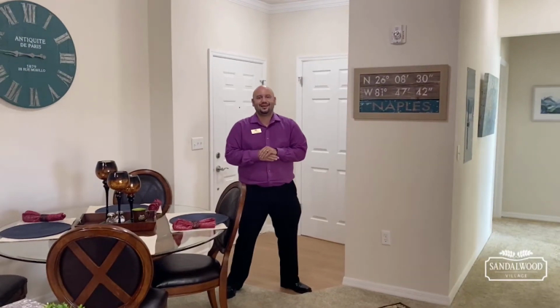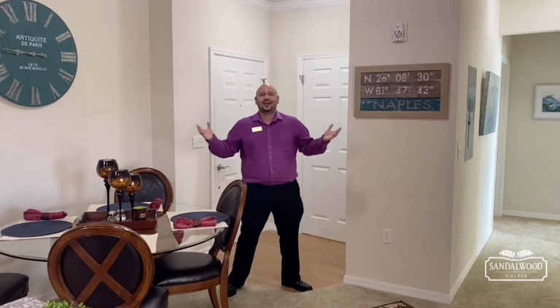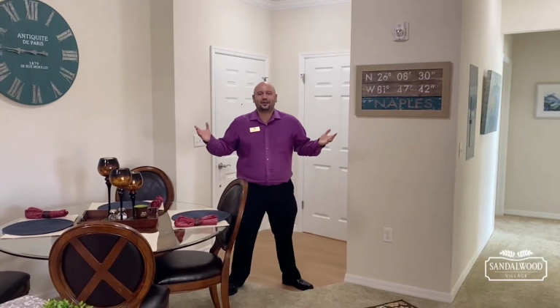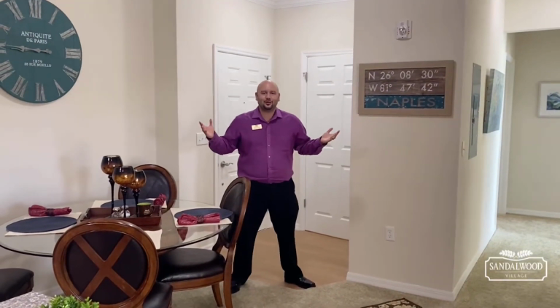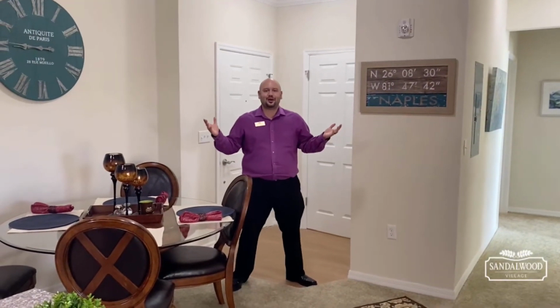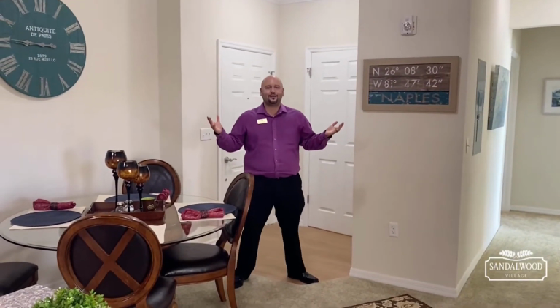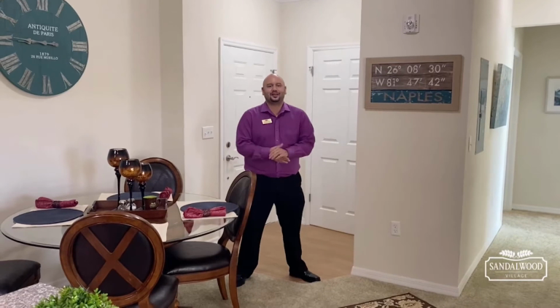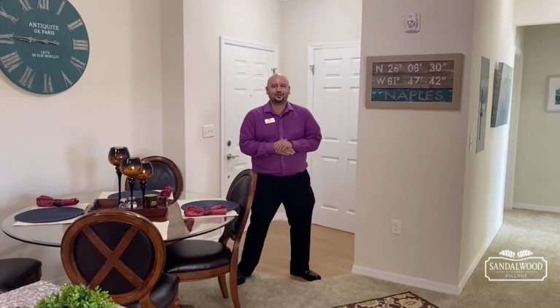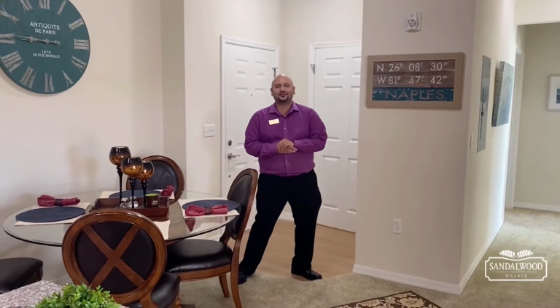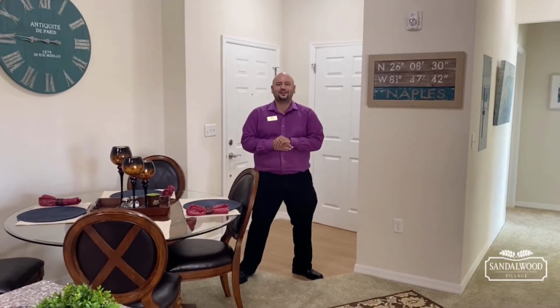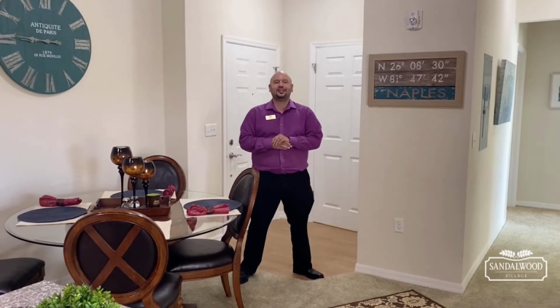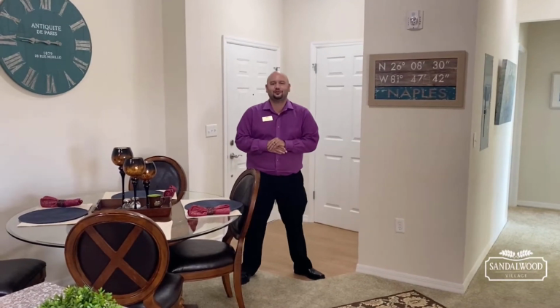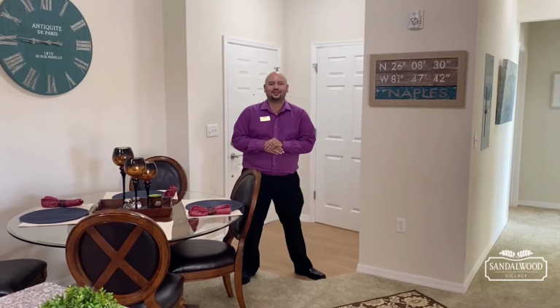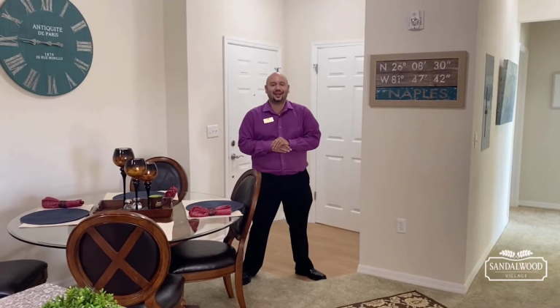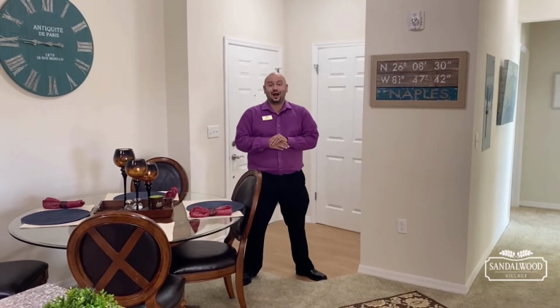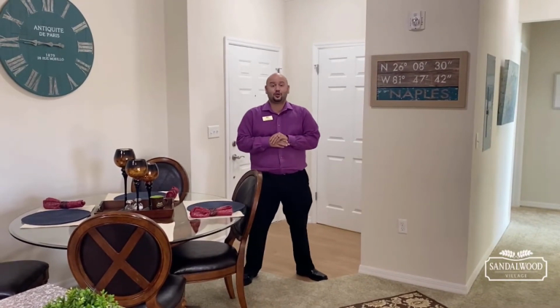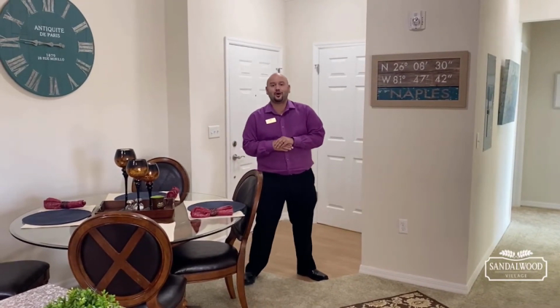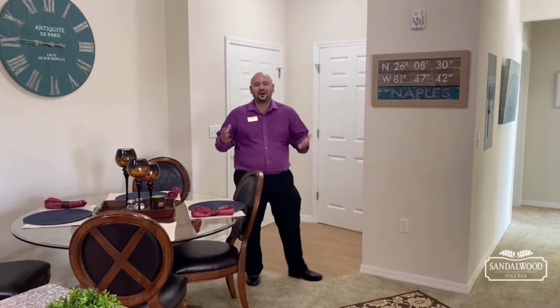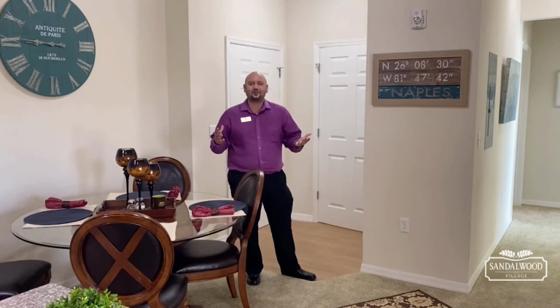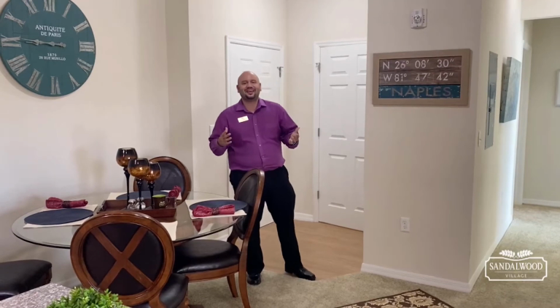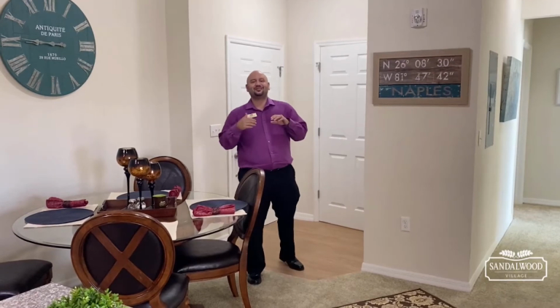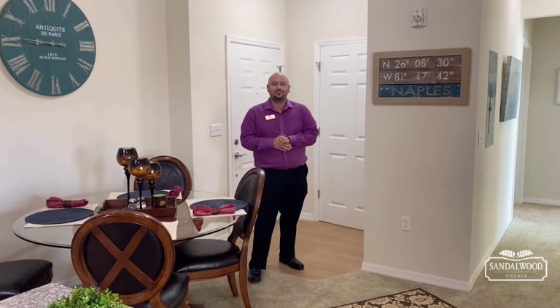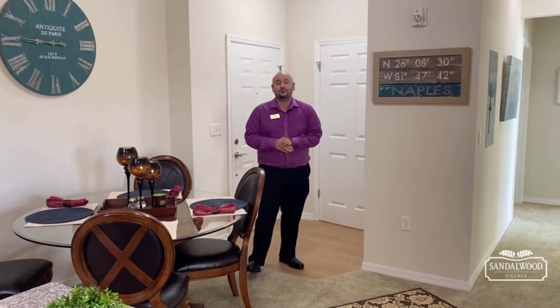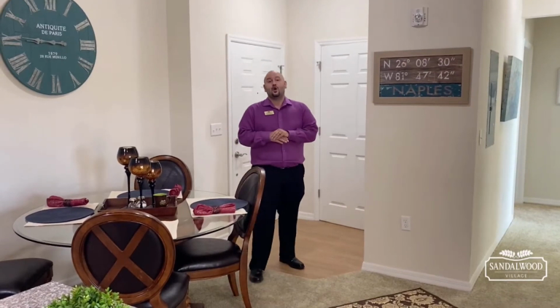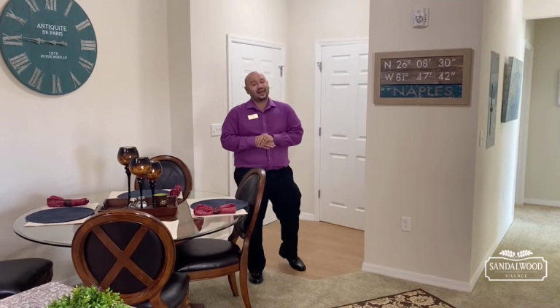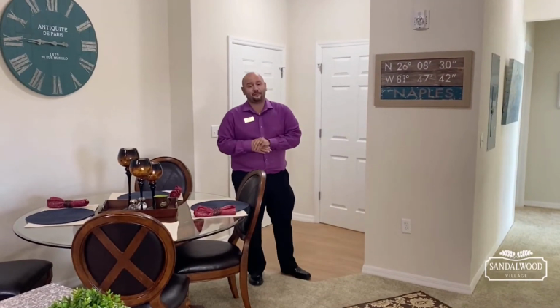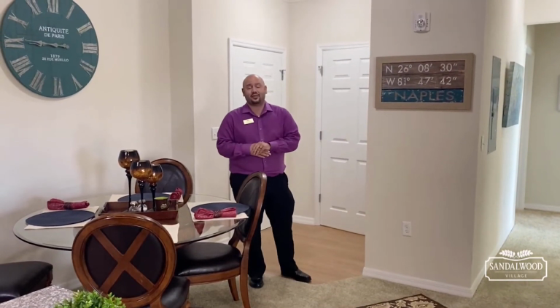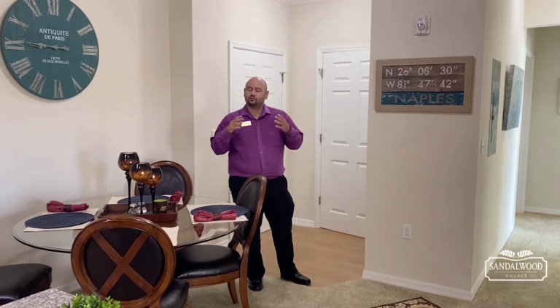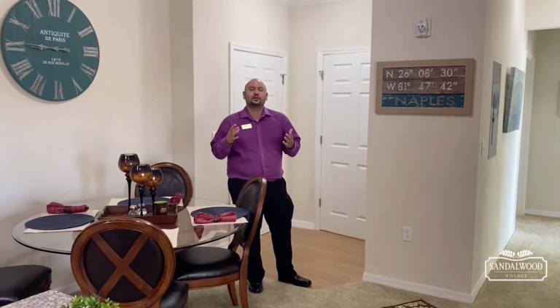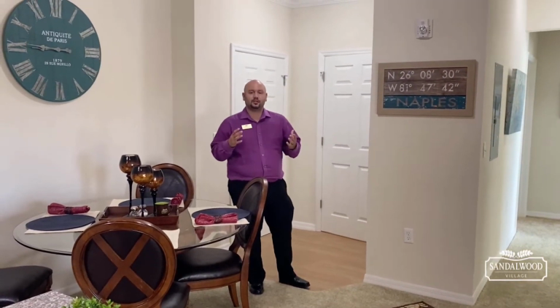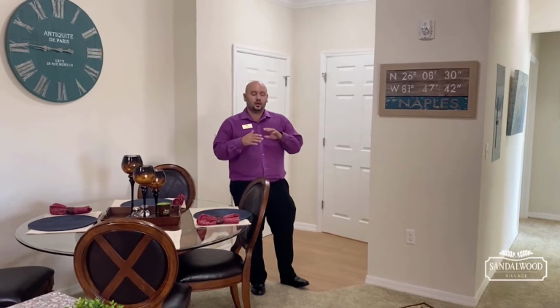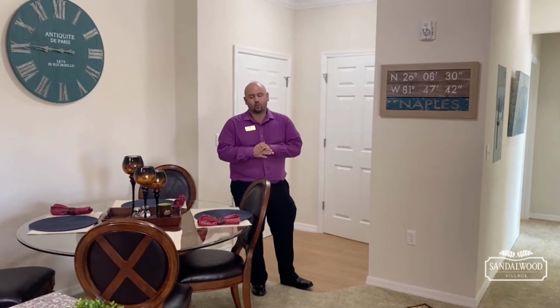Hey everybody, it's Tony Serrano, Field Marketing Manager with Sandalwood Village in Naples, Florida. Today I'm going to show you our Marvella floor plan — it's two bedrooms, one and a half bath, and it's really spacious.